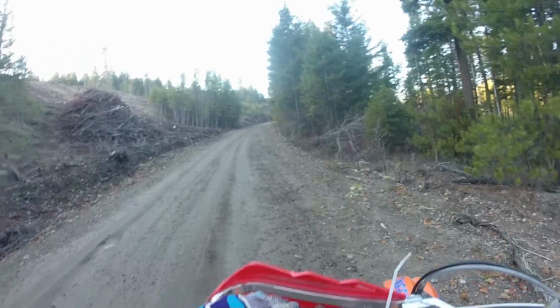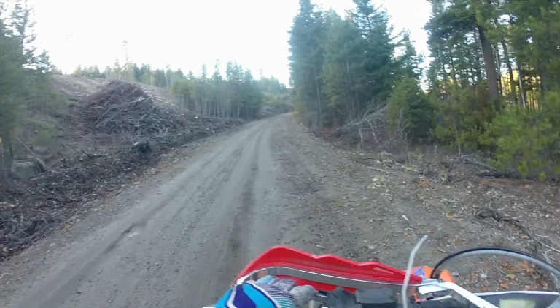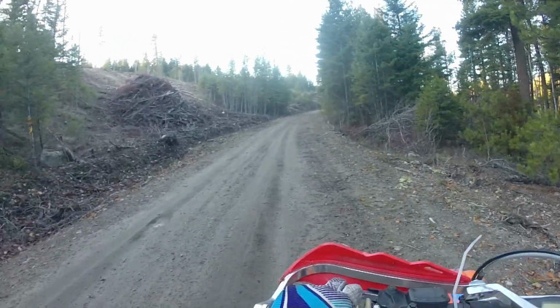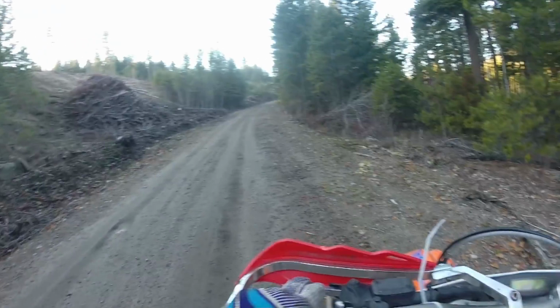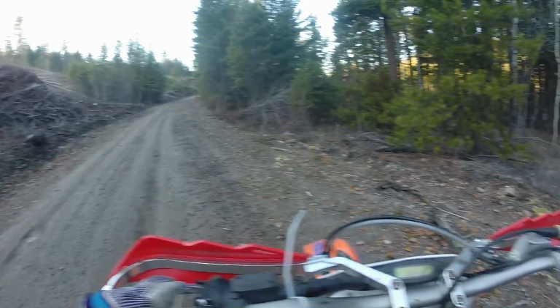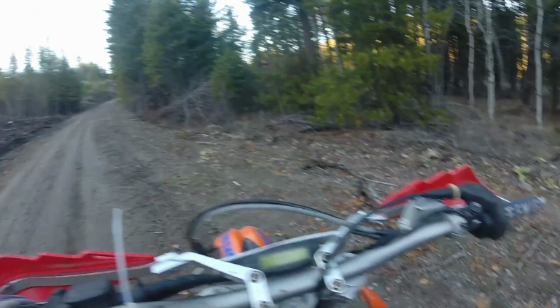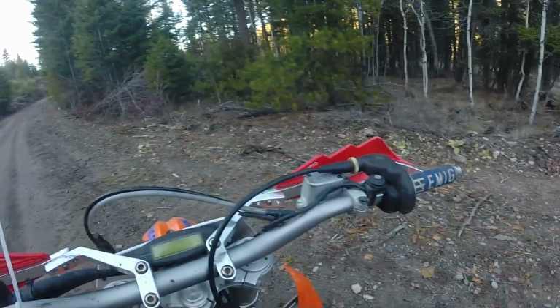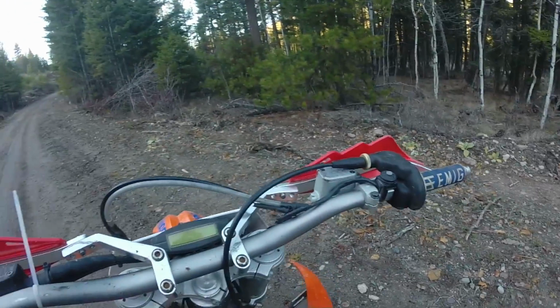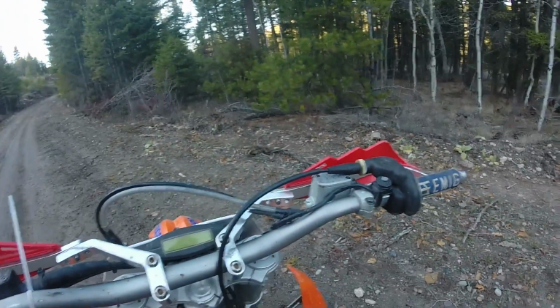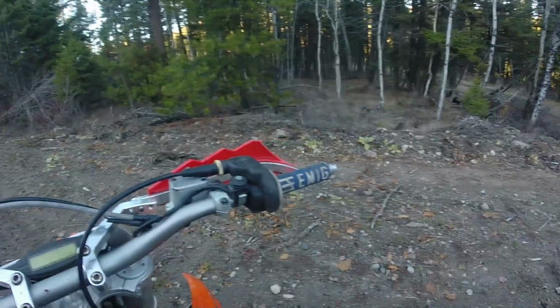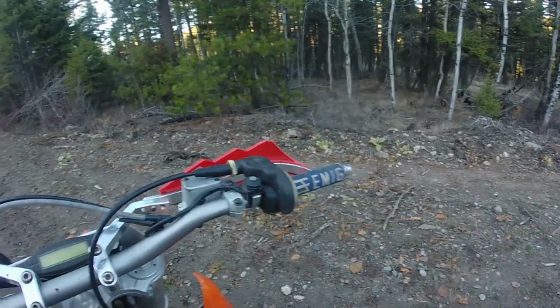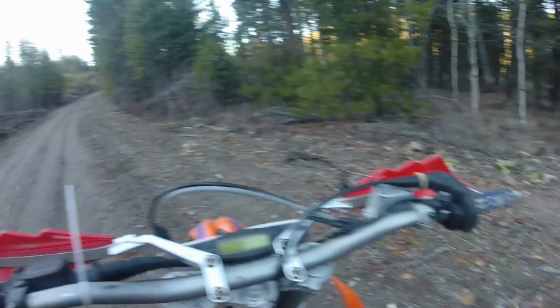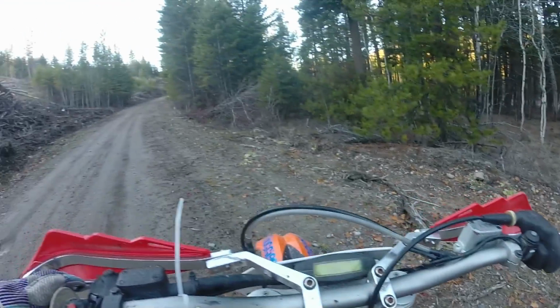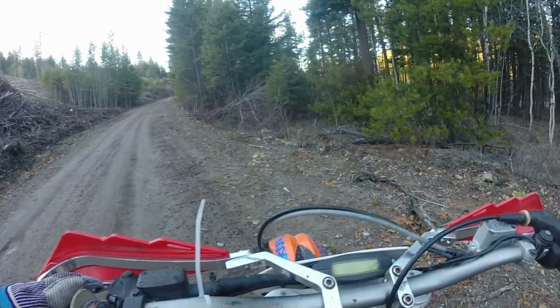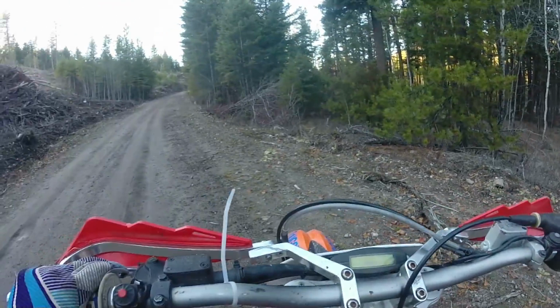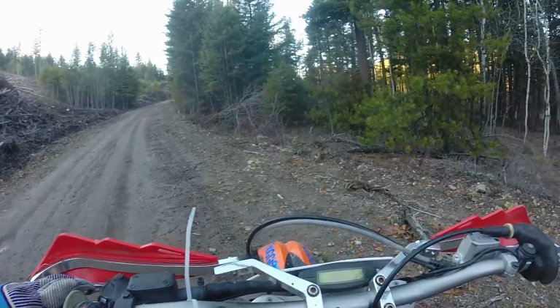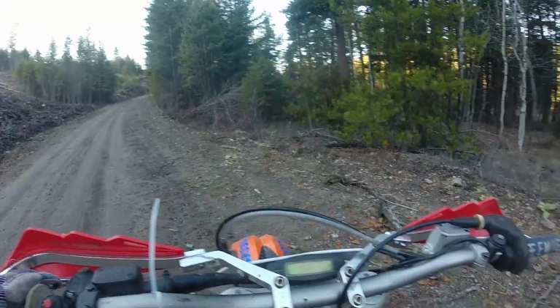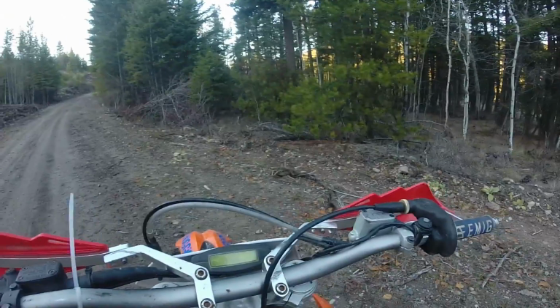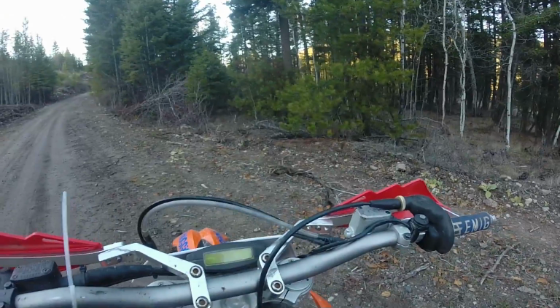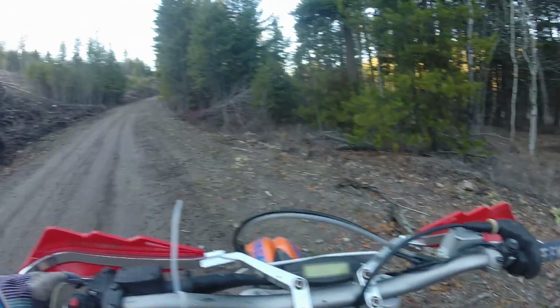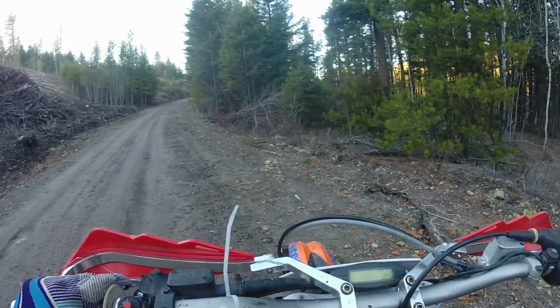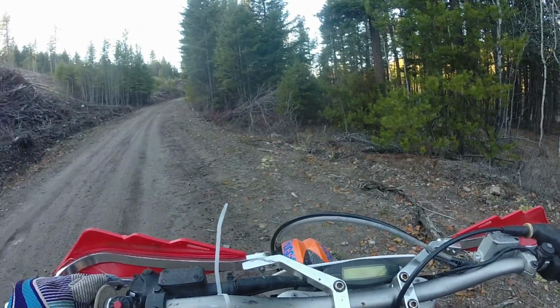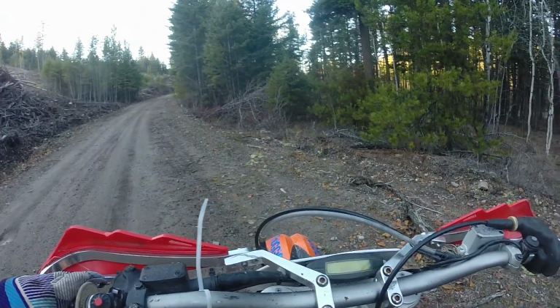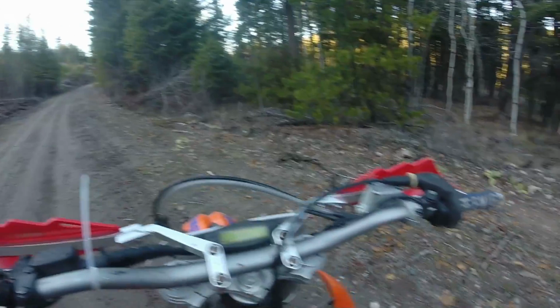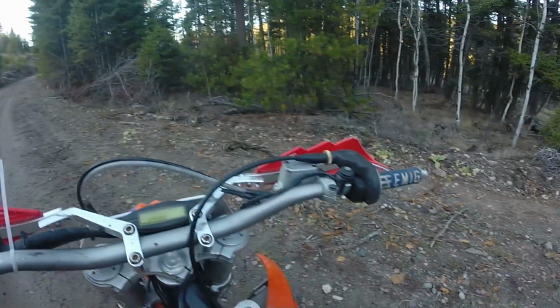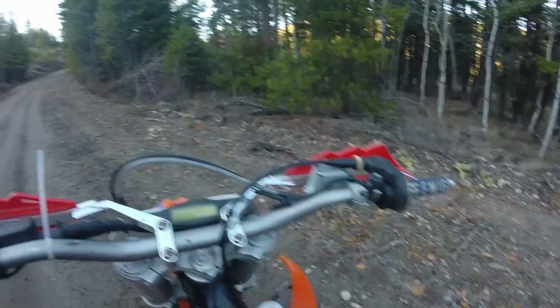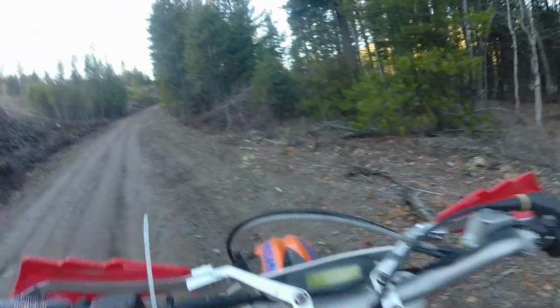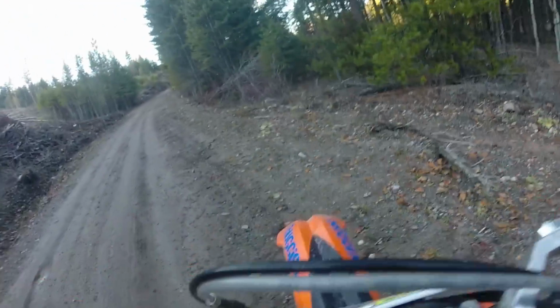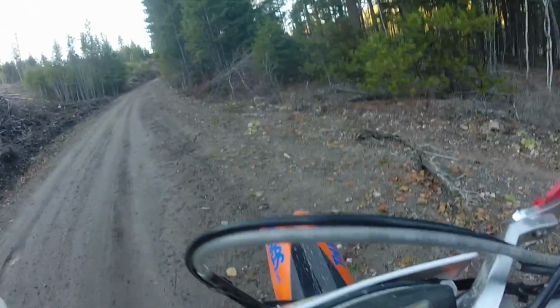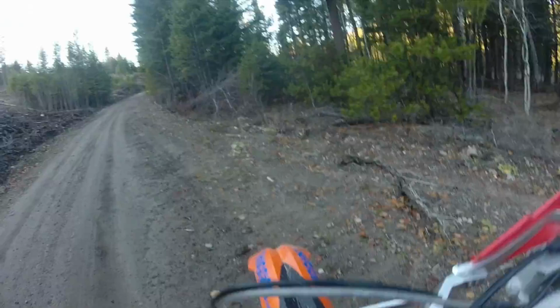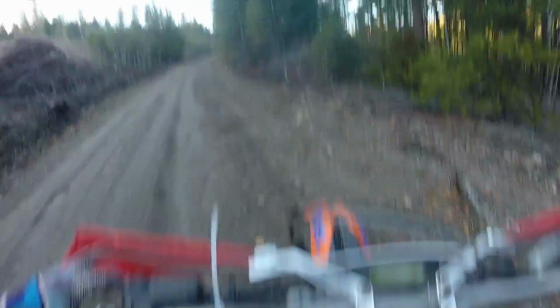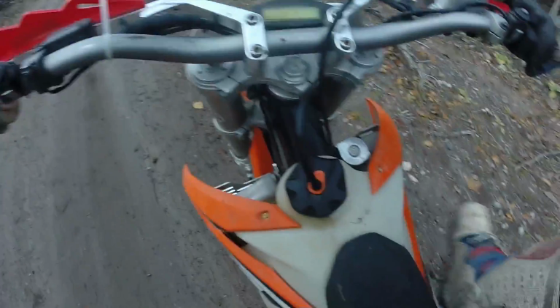I'm going to take you guys along for the ride with me, and while I'm riding I'm going to tell you a little bit about what I've done to help better my skills in the woods. I hope this helps and enjoy the view.